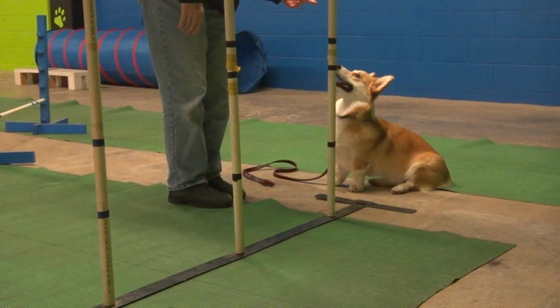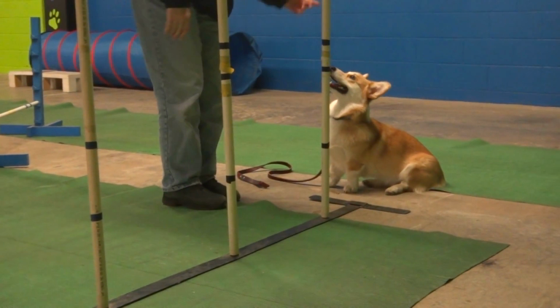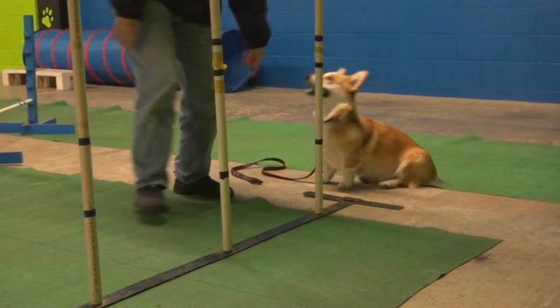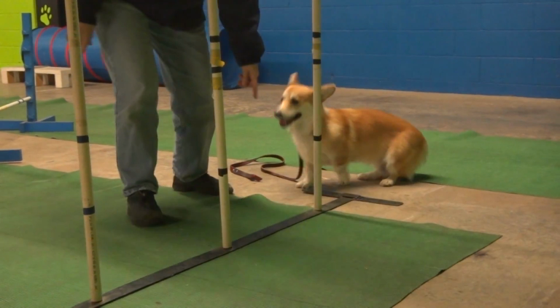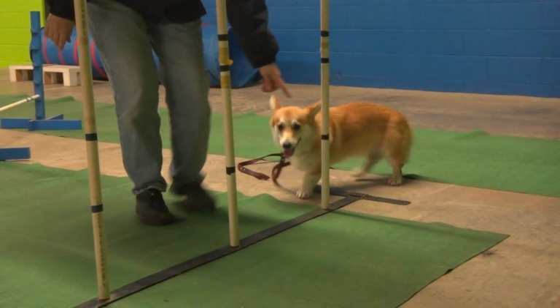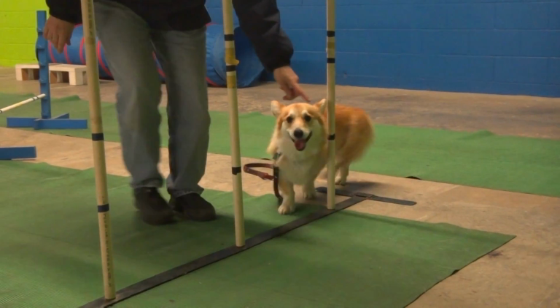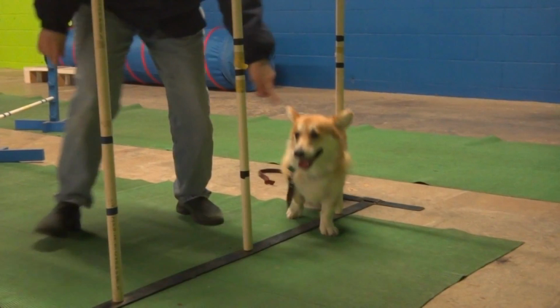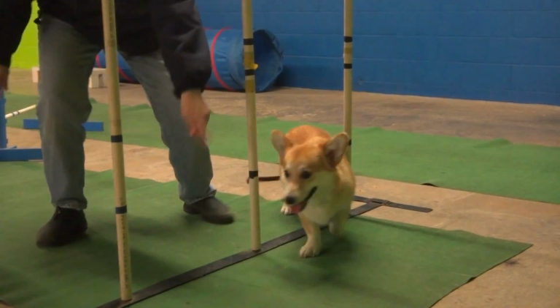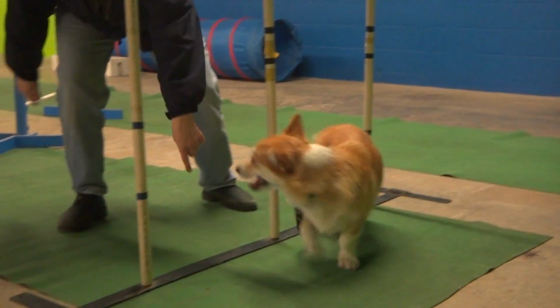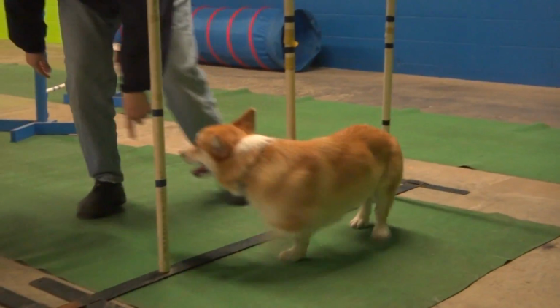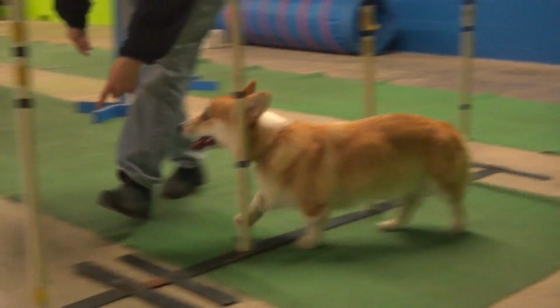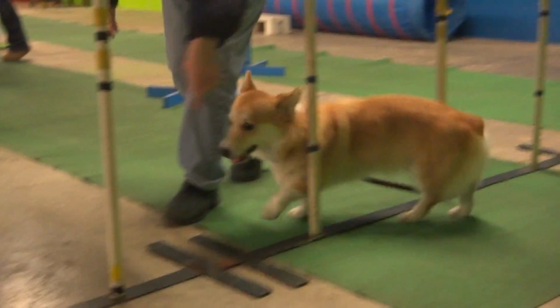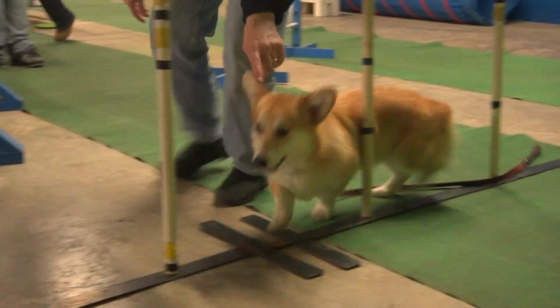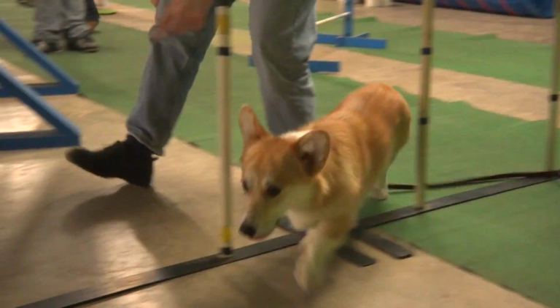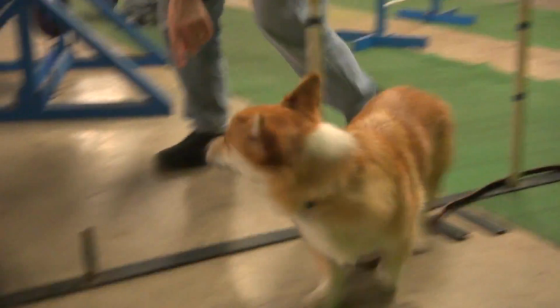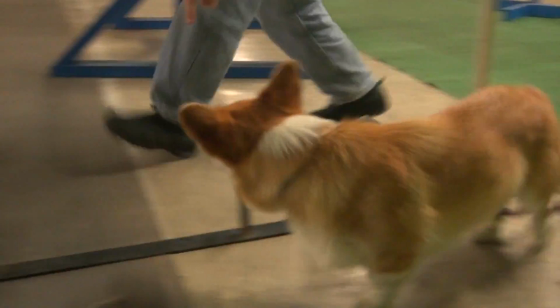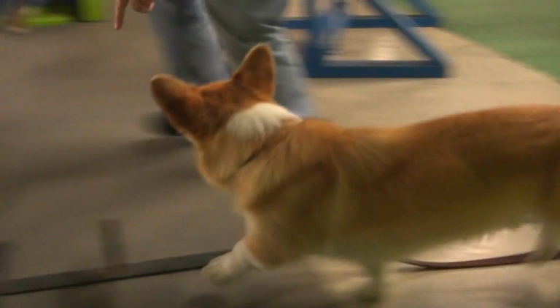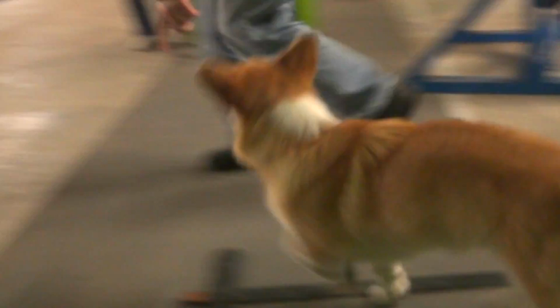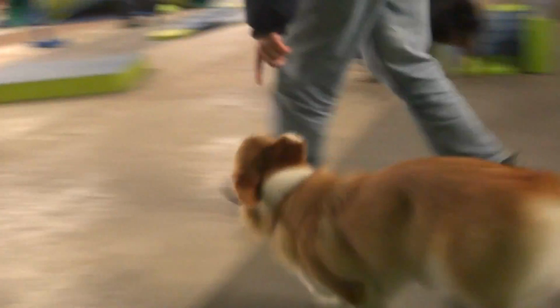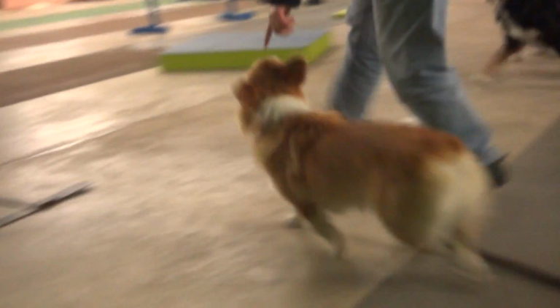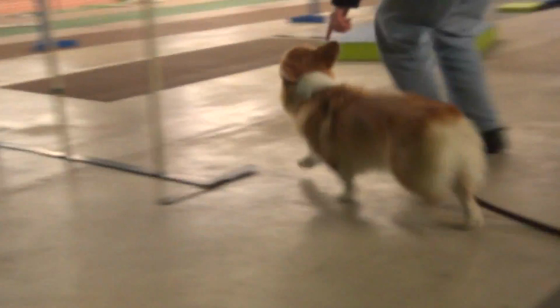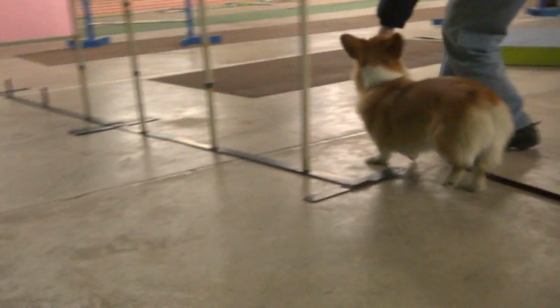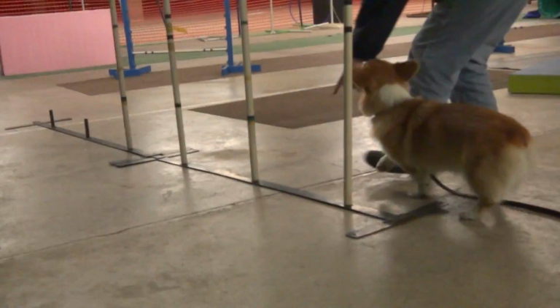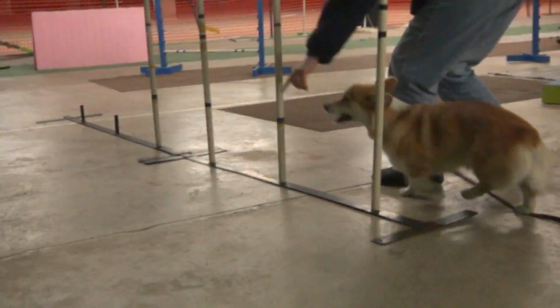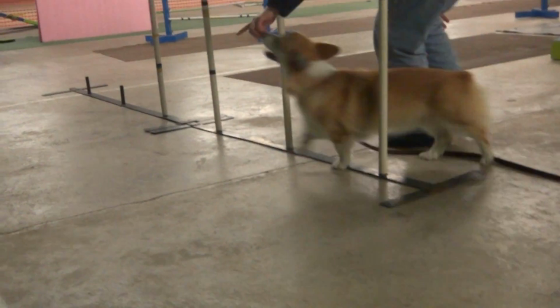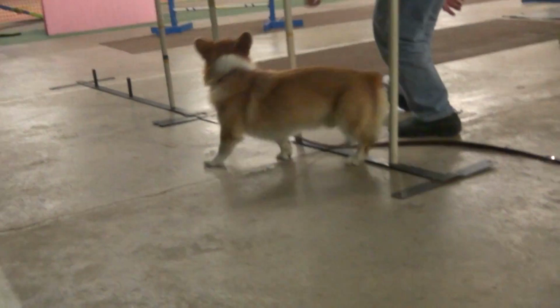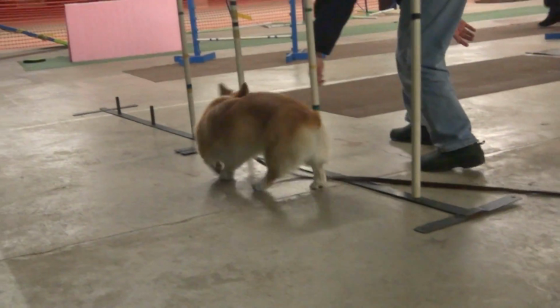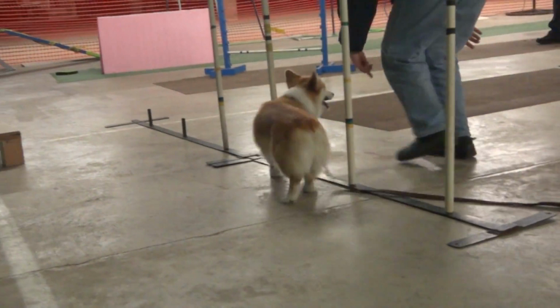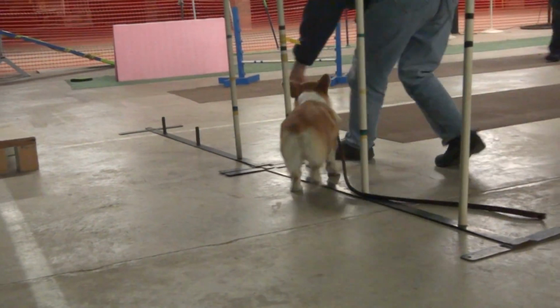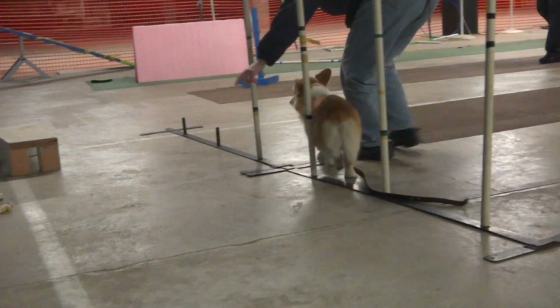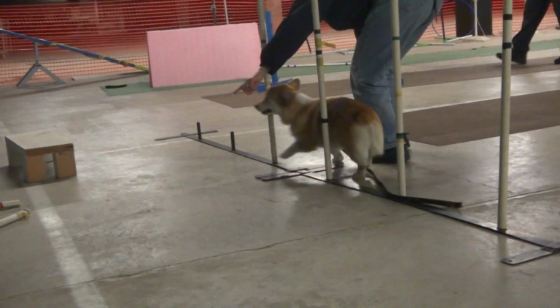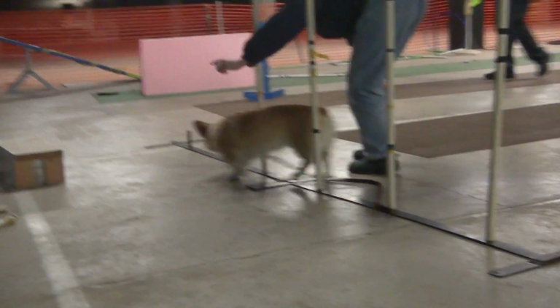Here we go. Stay with me. Here we go. With the heater, they have to learn how to adjust their weight. Yeah.